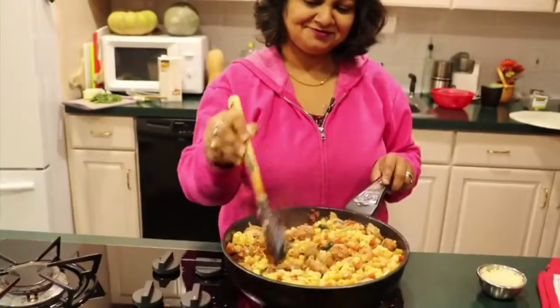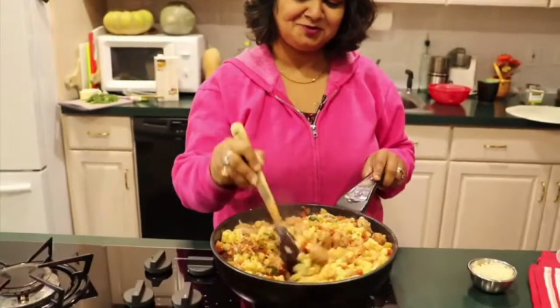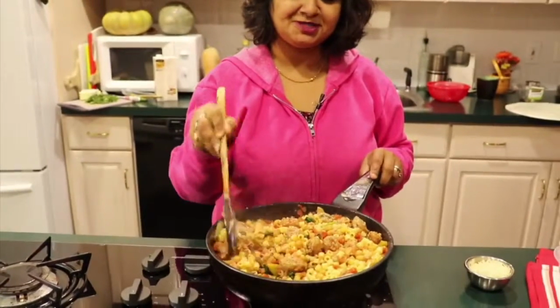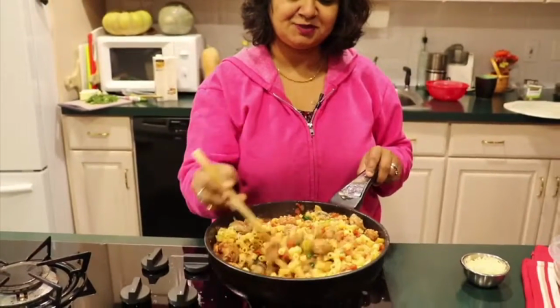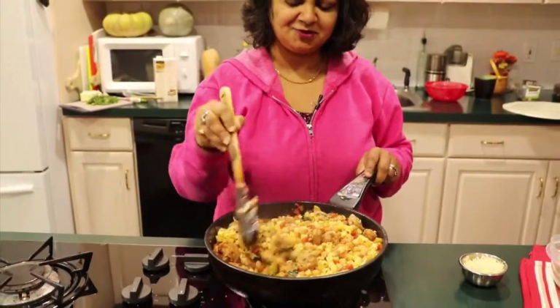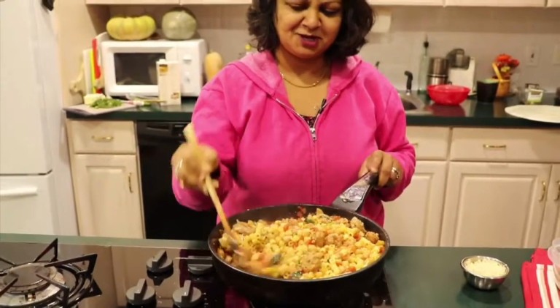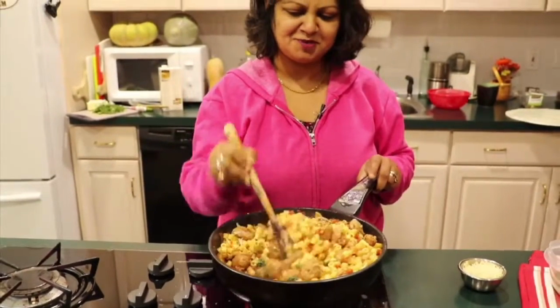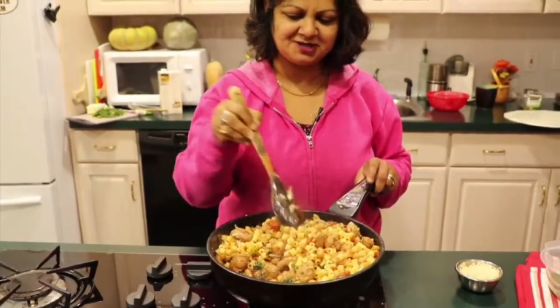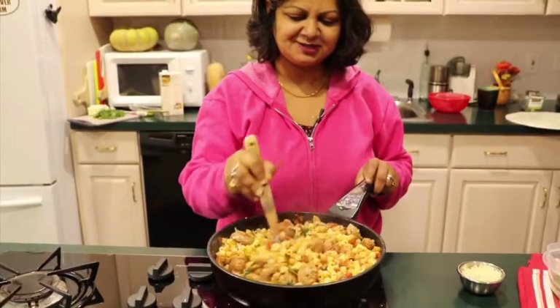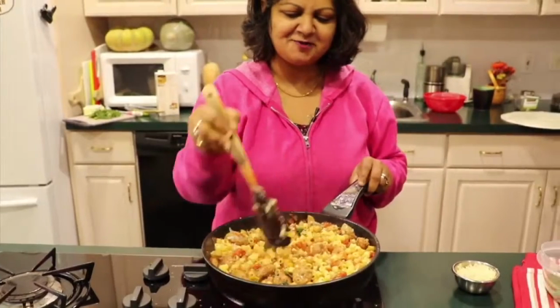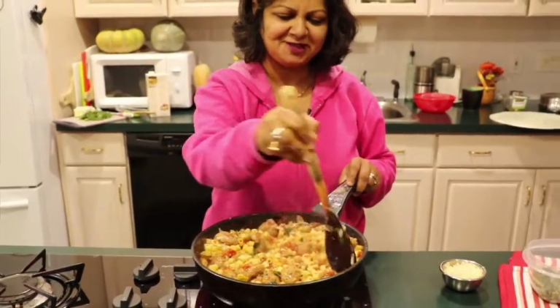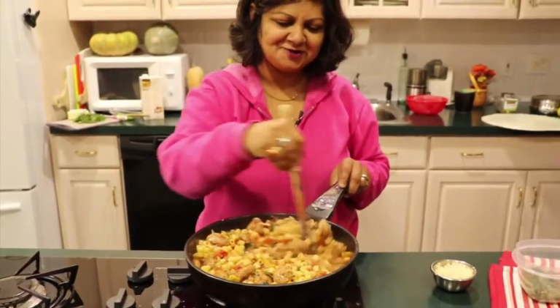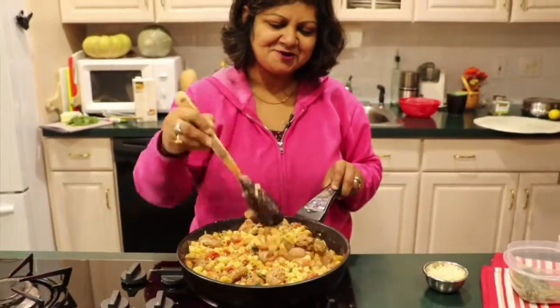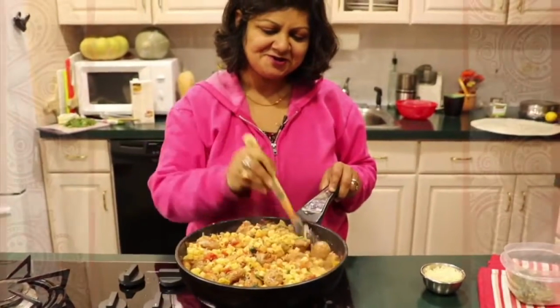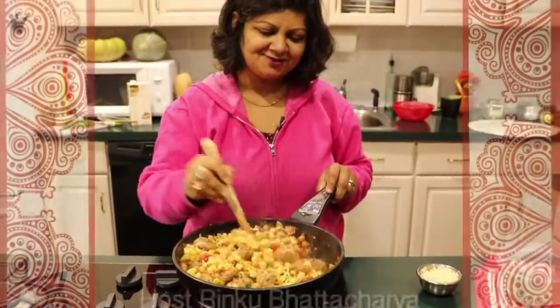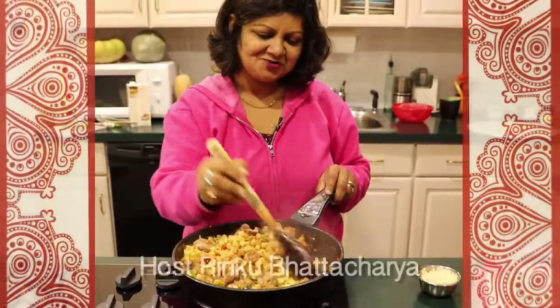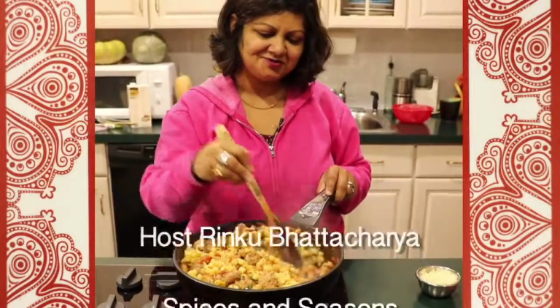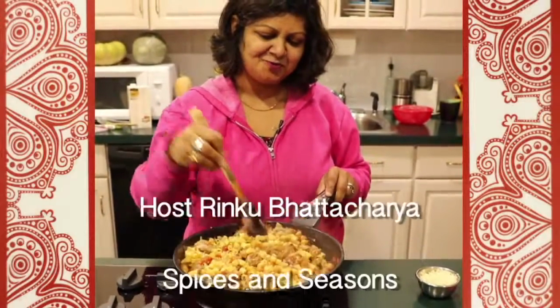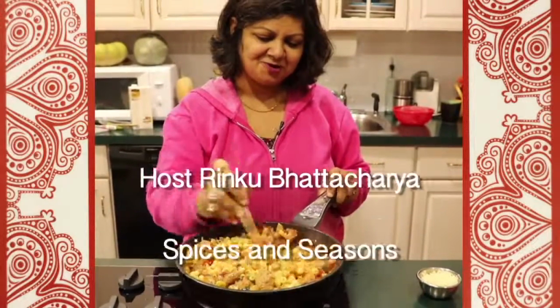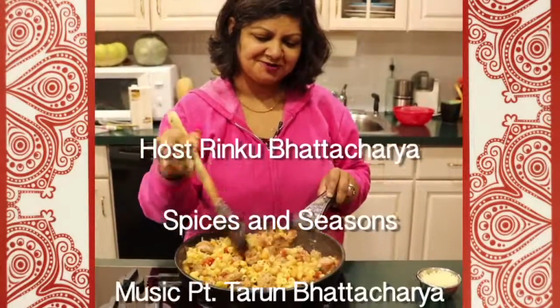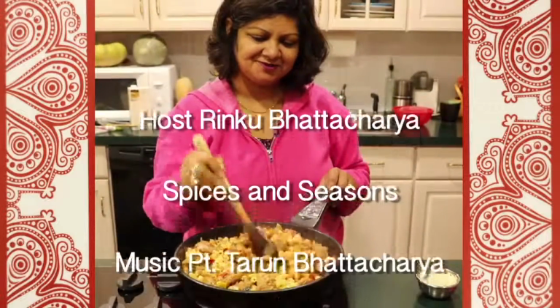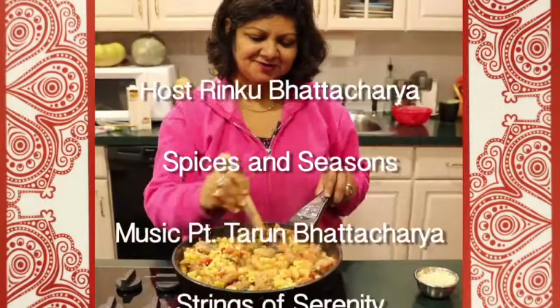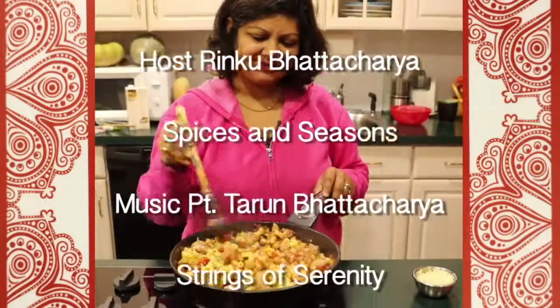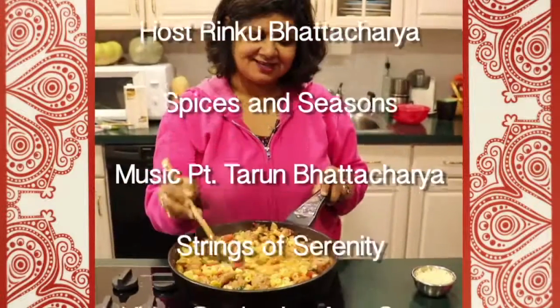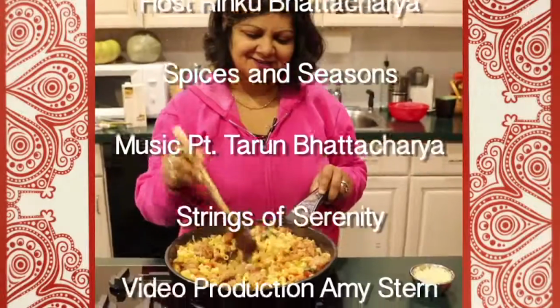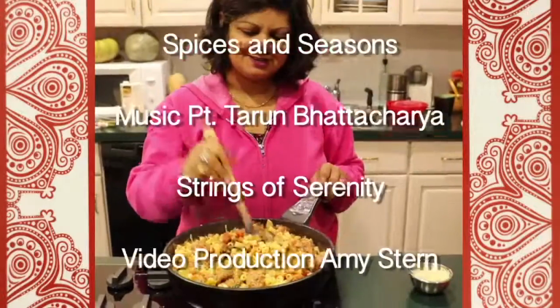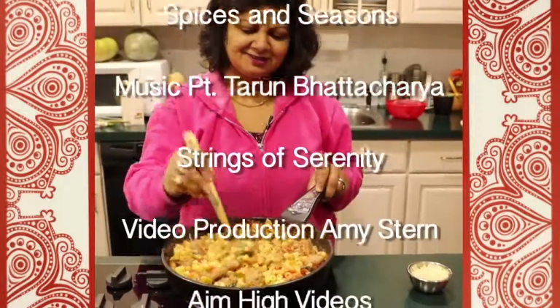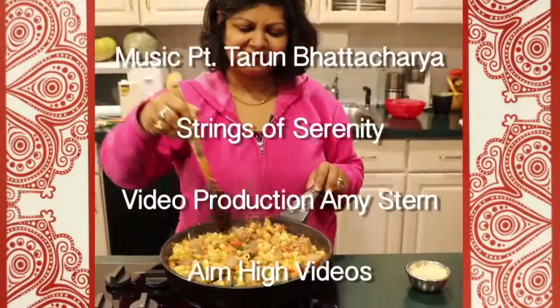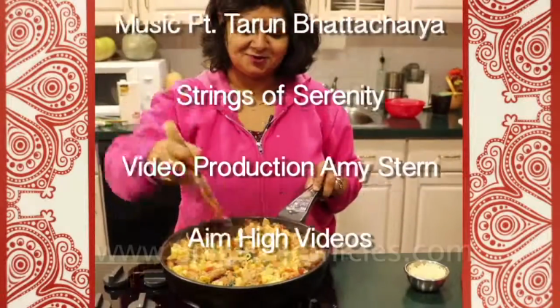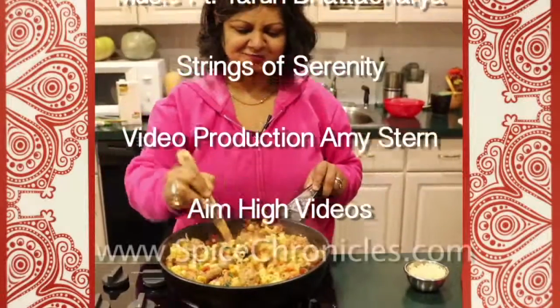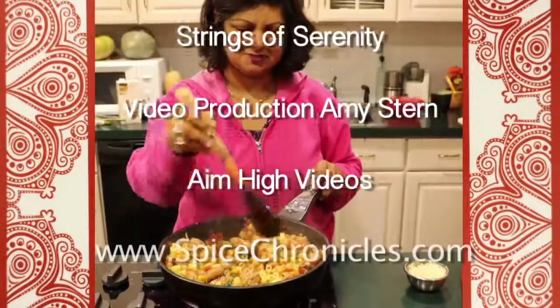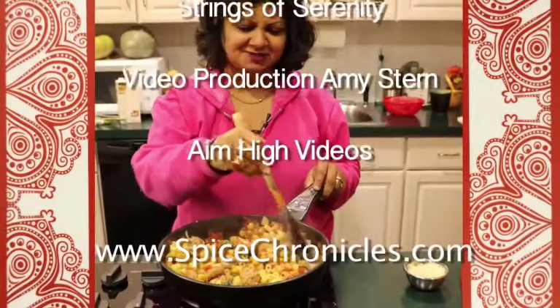This keeps everyone happy. It has enough flavor for the dad, and the kids are always happy with pasta.